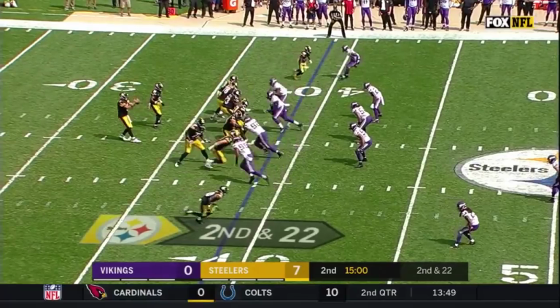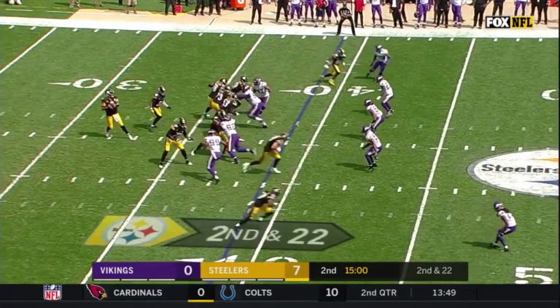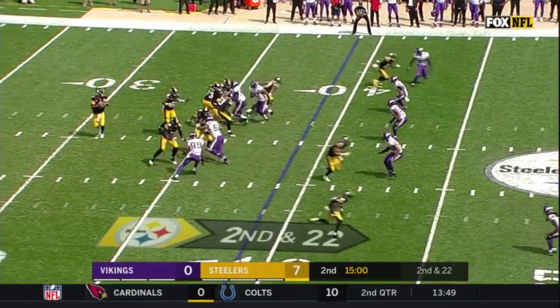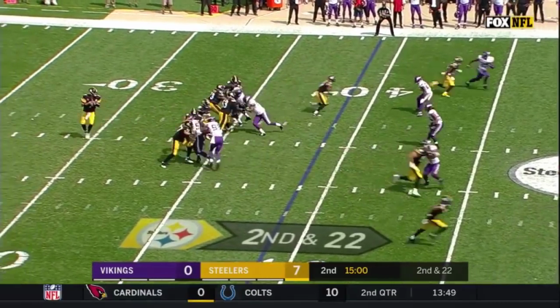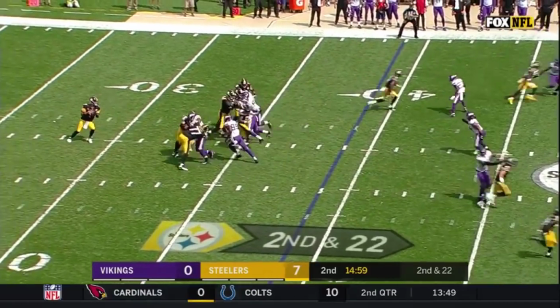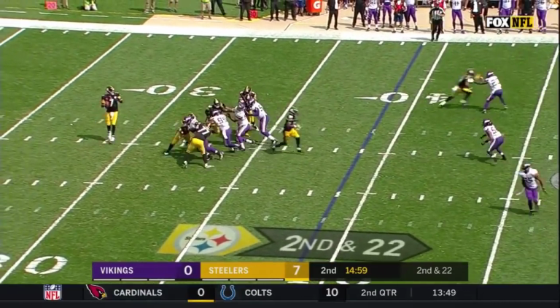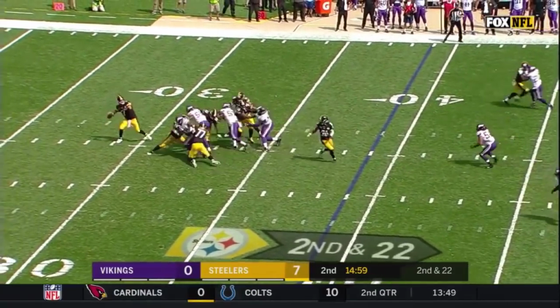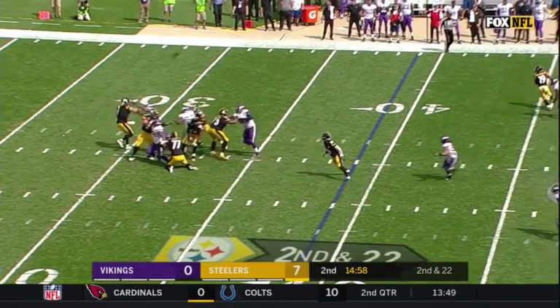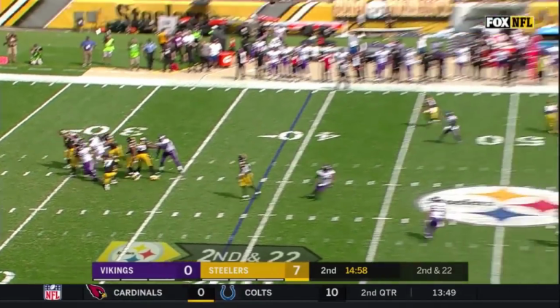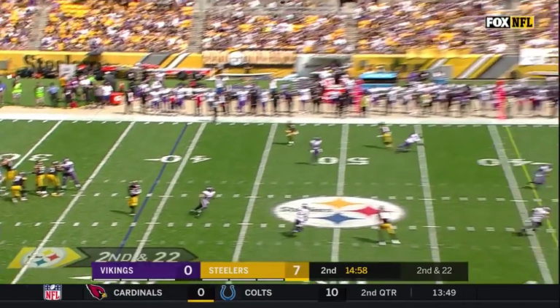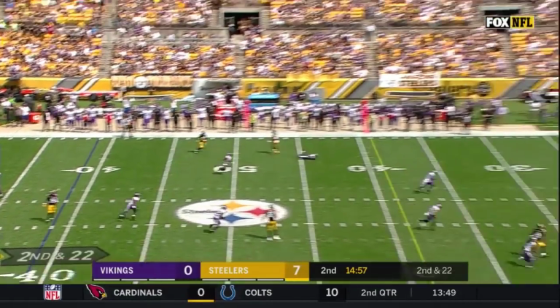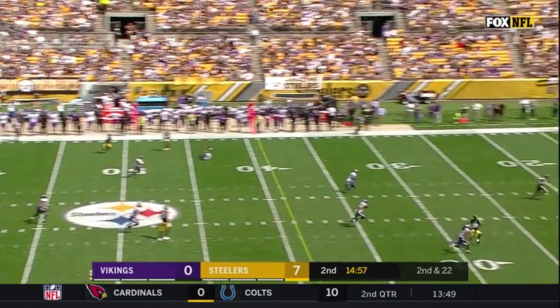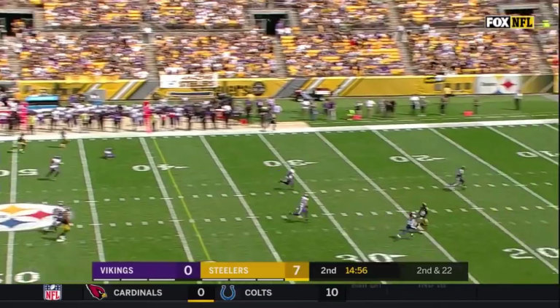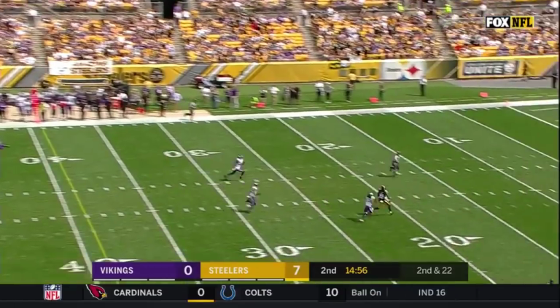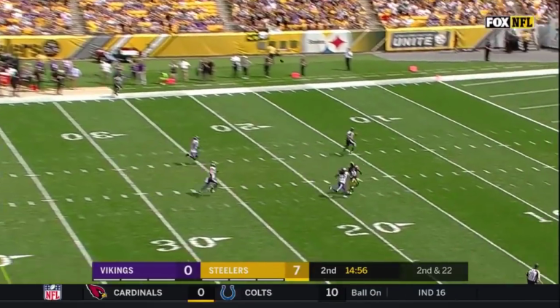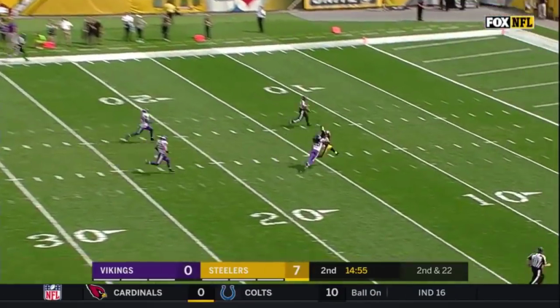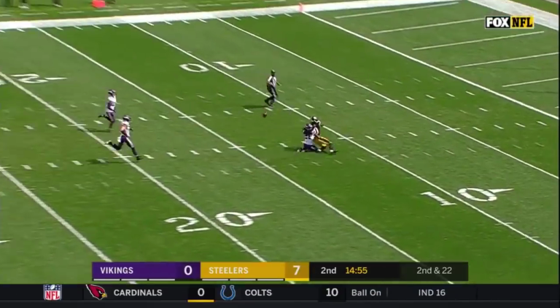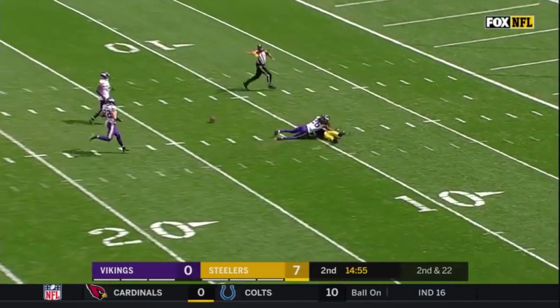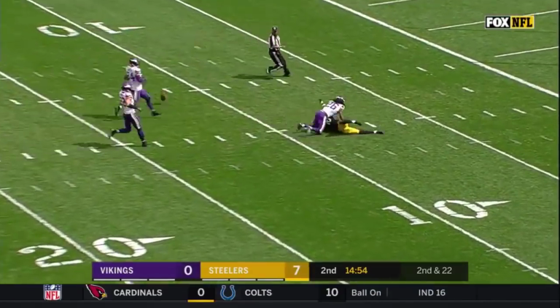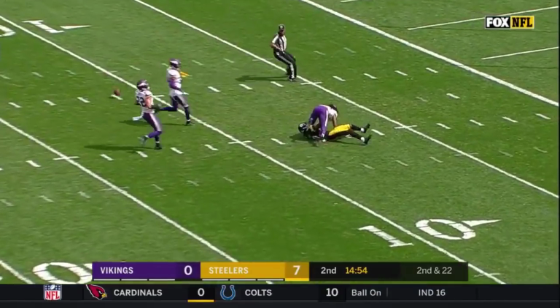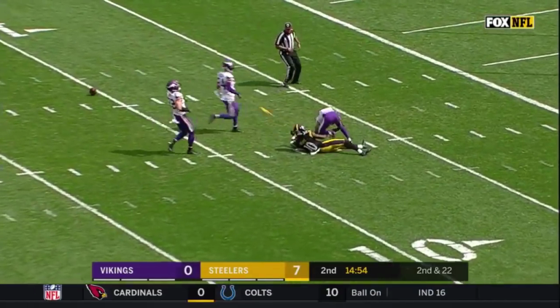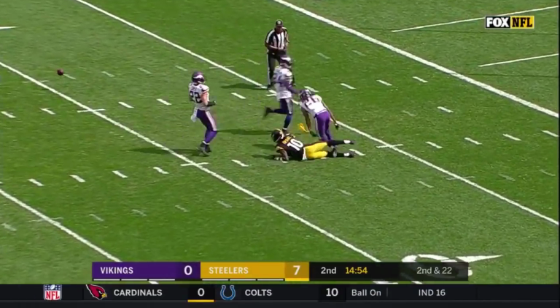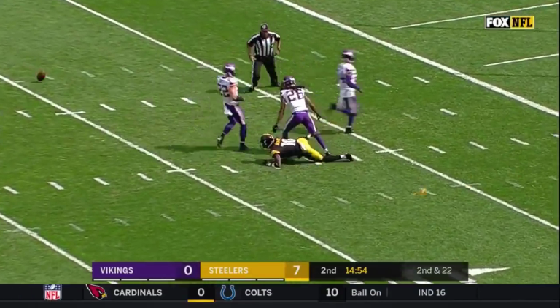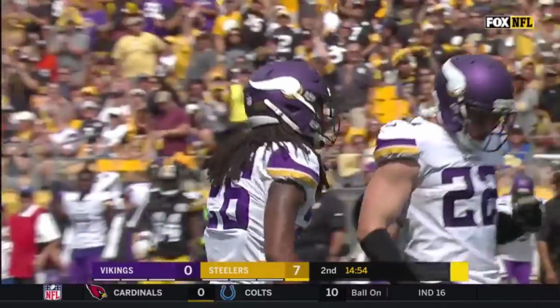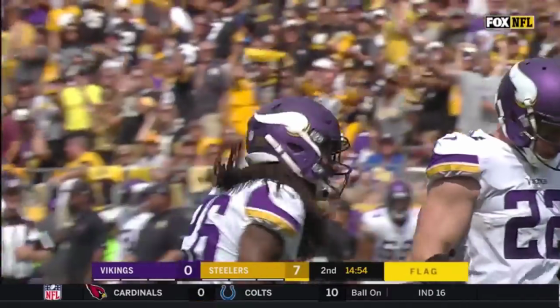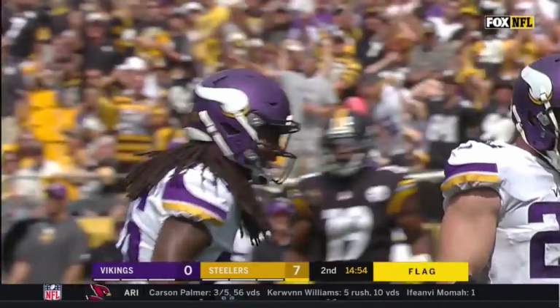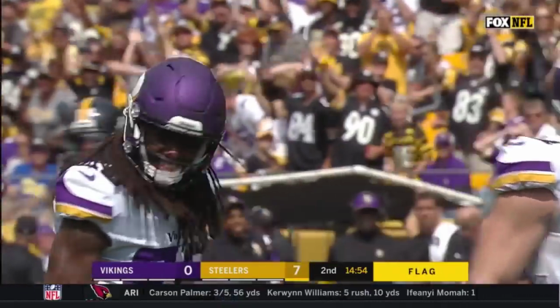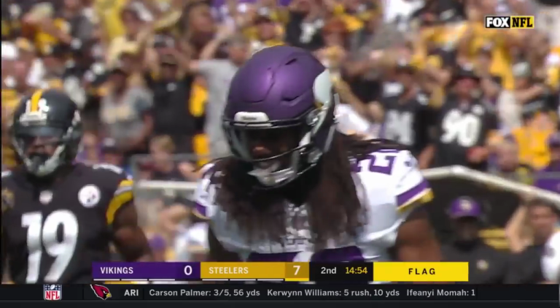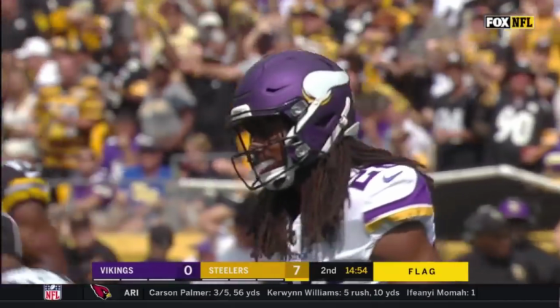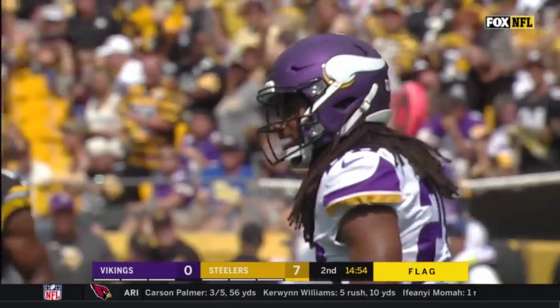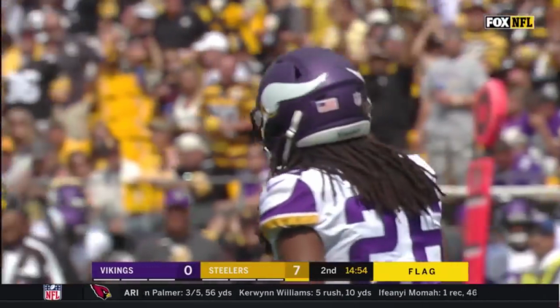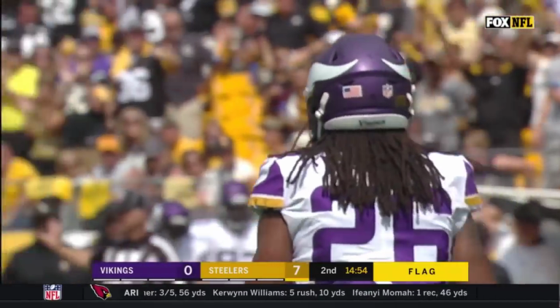We begin the second quarter. Second down and 22. Roethlisberger going deep for Martavis Bryant — there's a flag. Grabbed down by Trey Waynes.